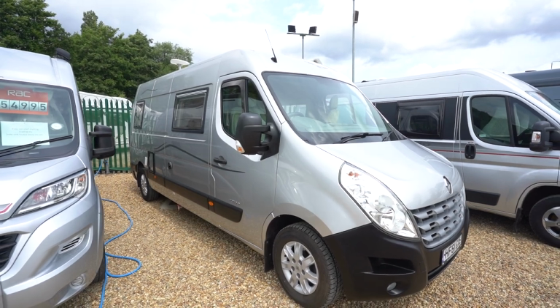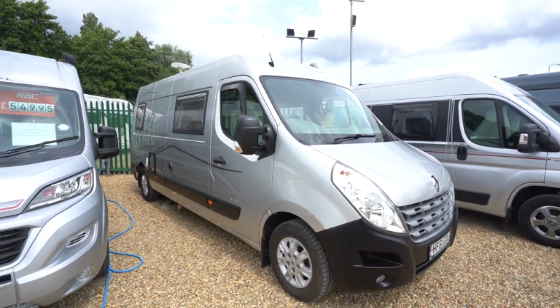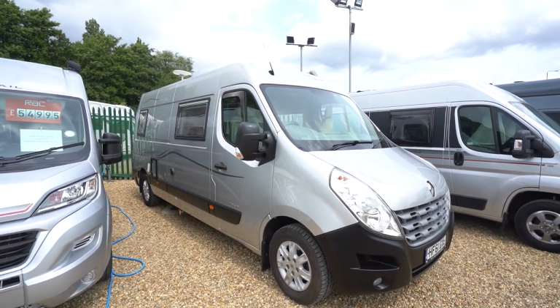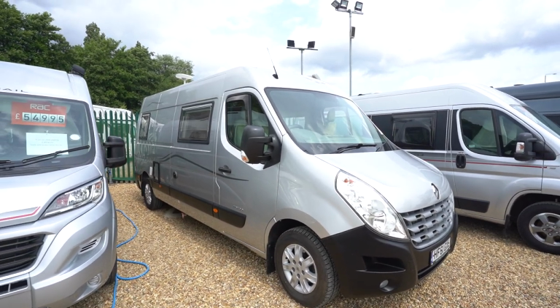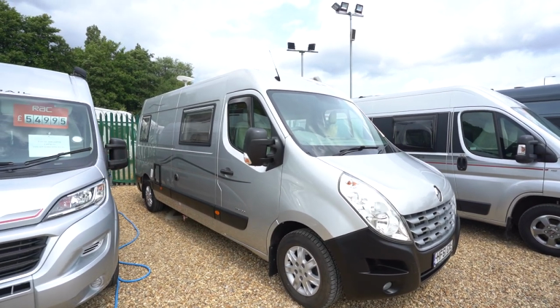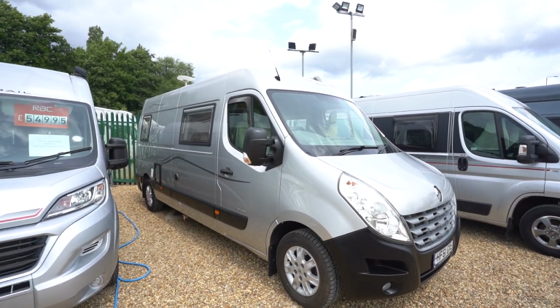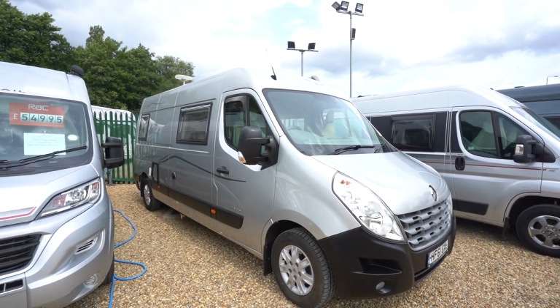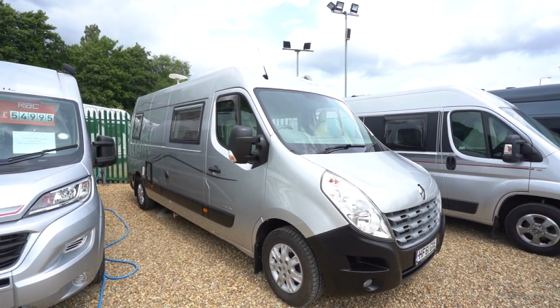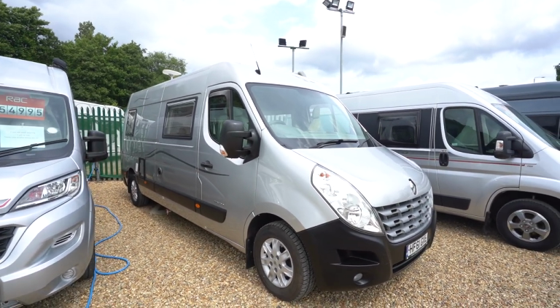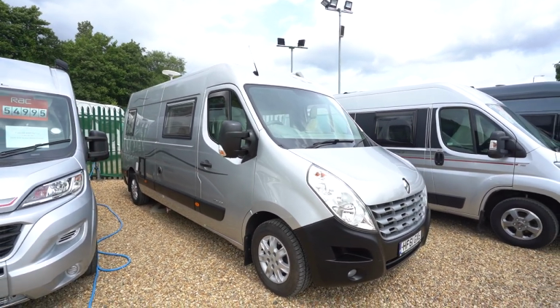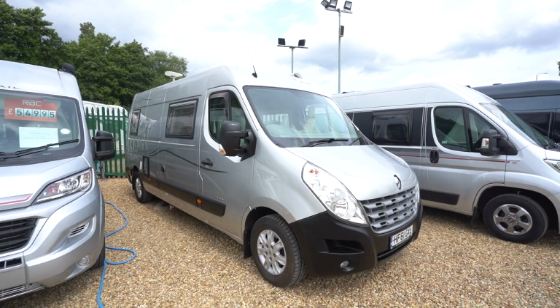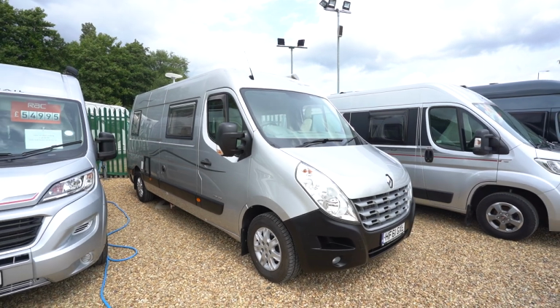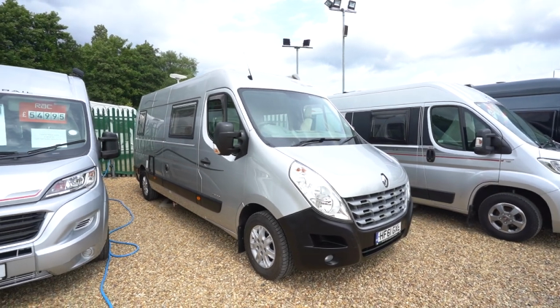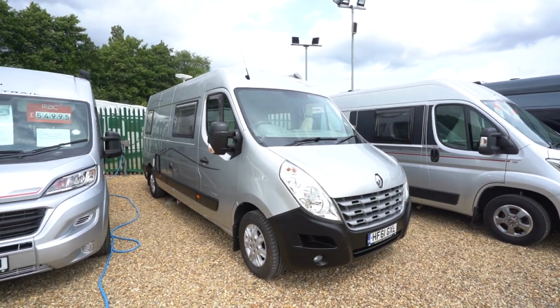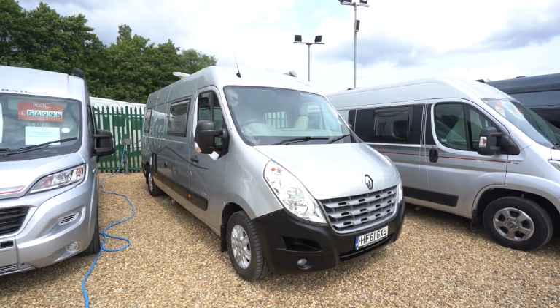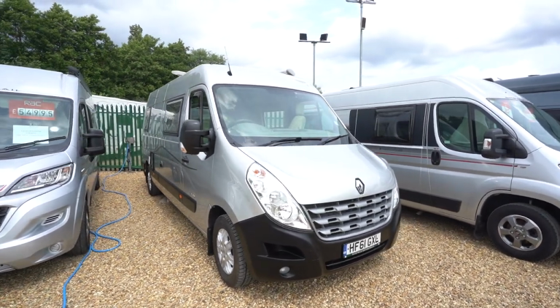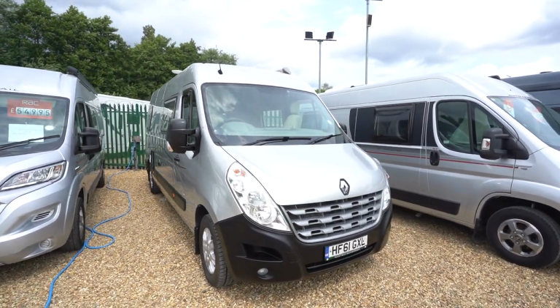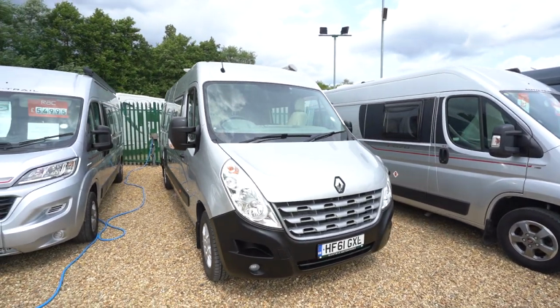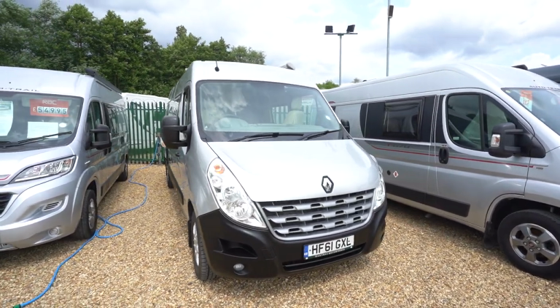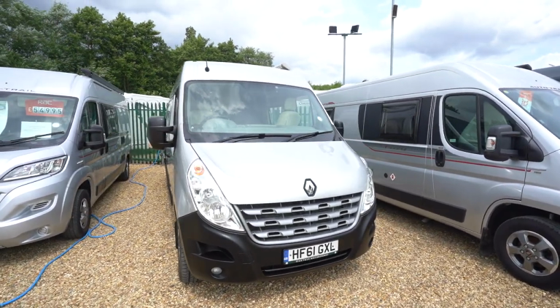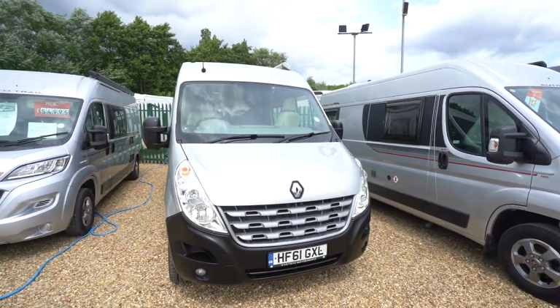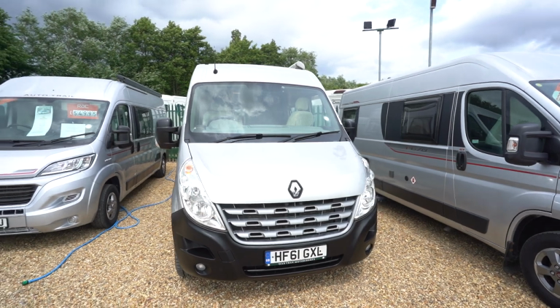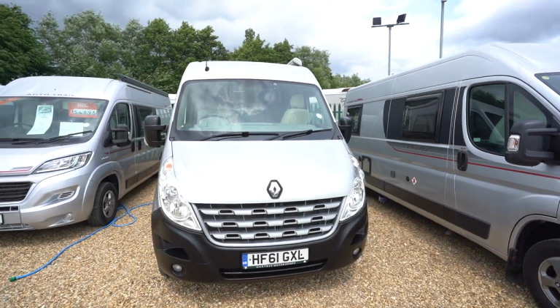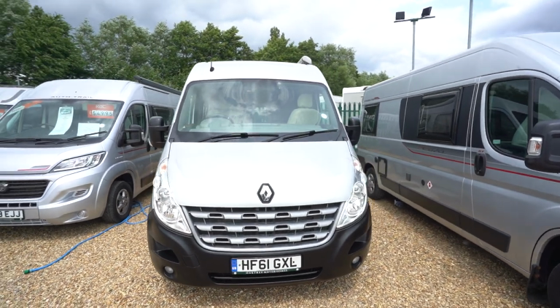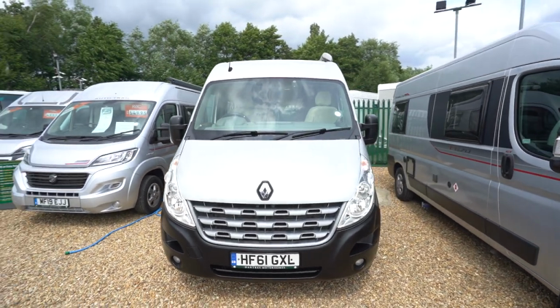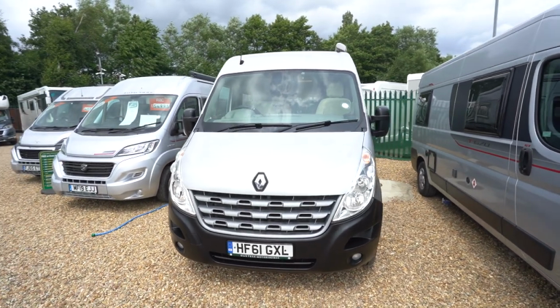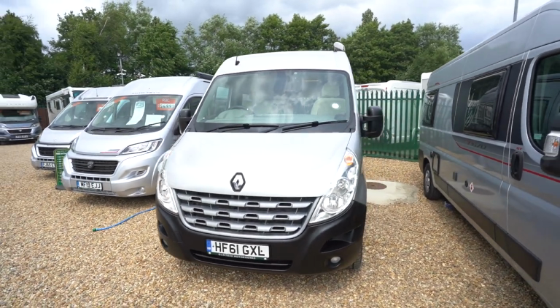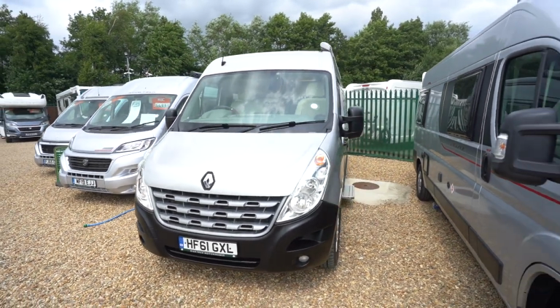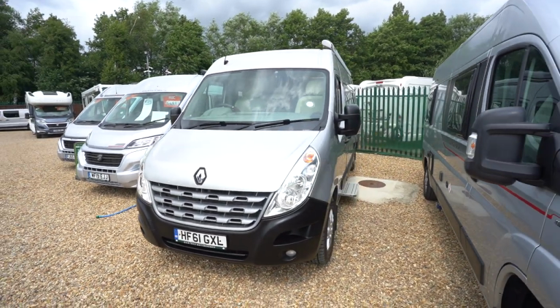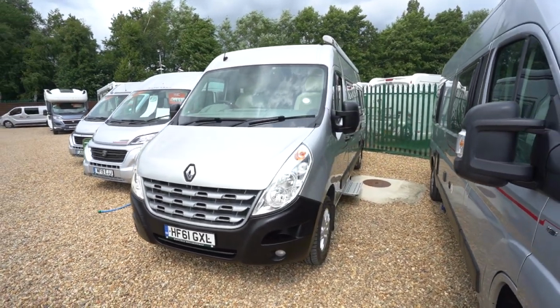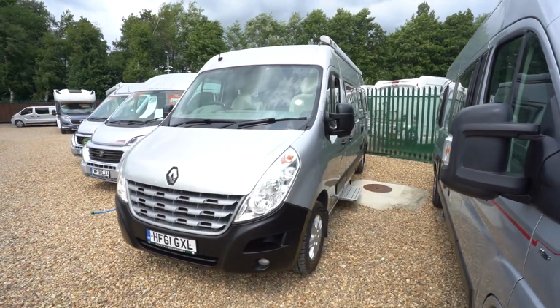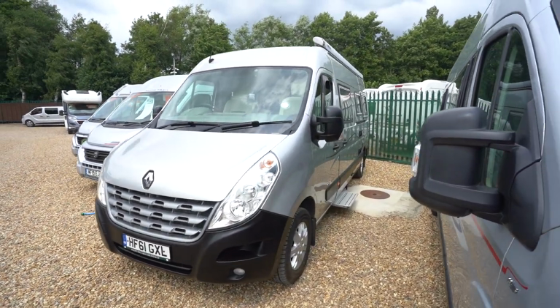Hello everyone, it's Ben from Oaktree here. Today we'll be walking around this stunning Devon Monte Carlo. It's on a 2011 61-registration in lovely condition, on the Renault cab.